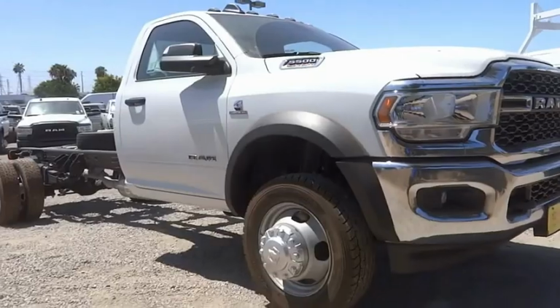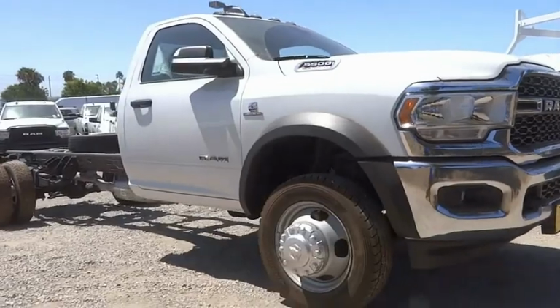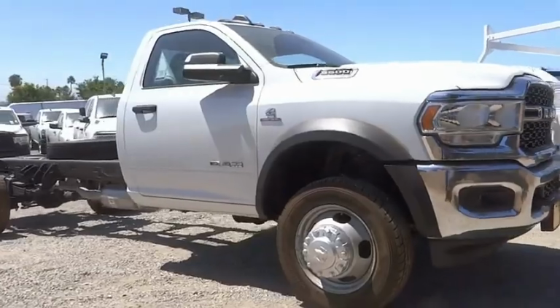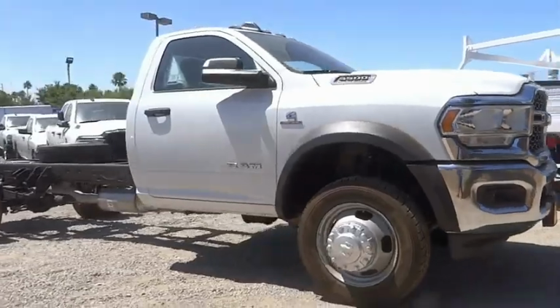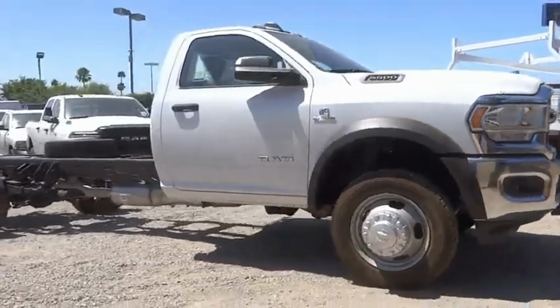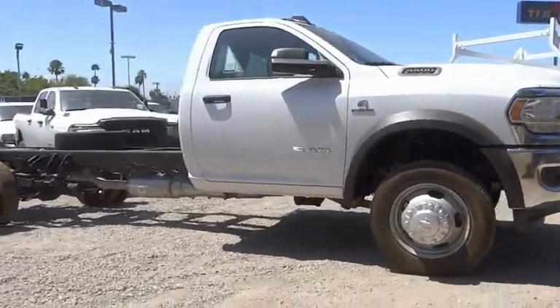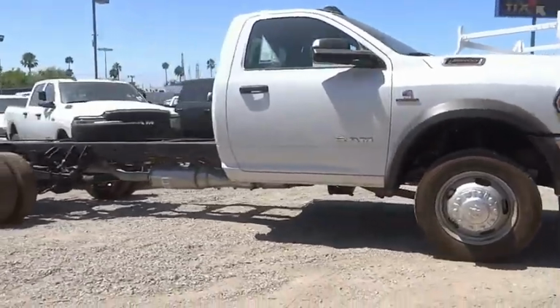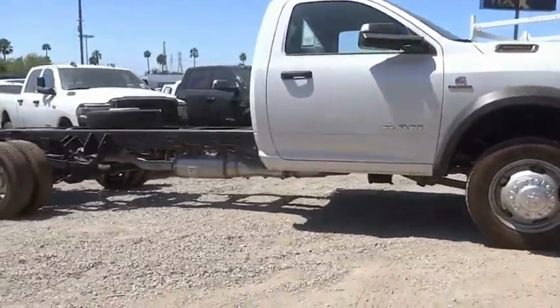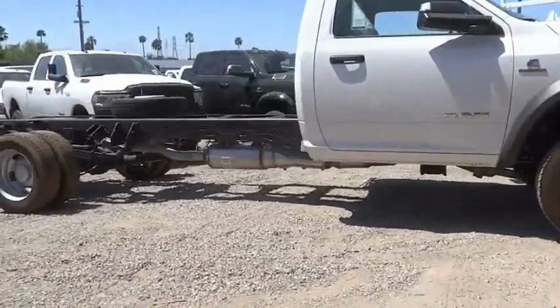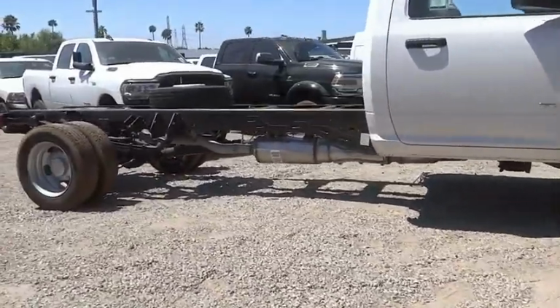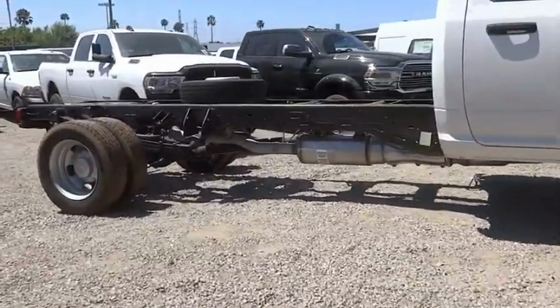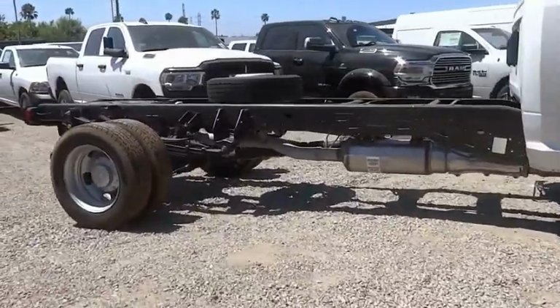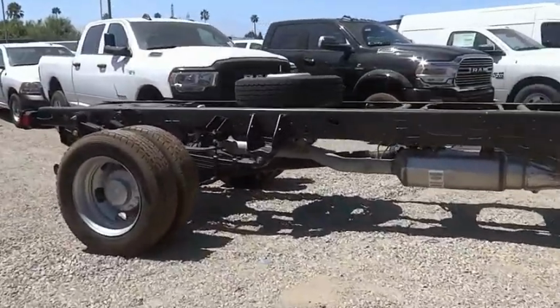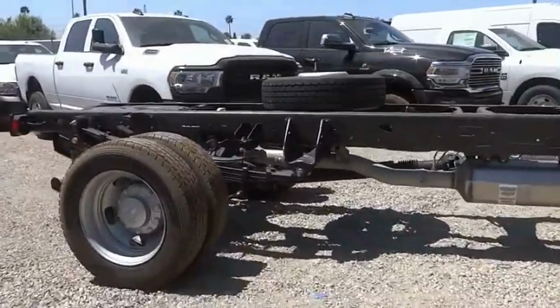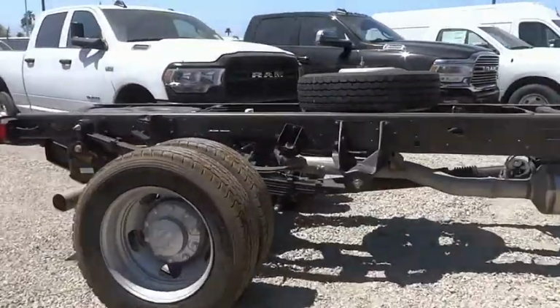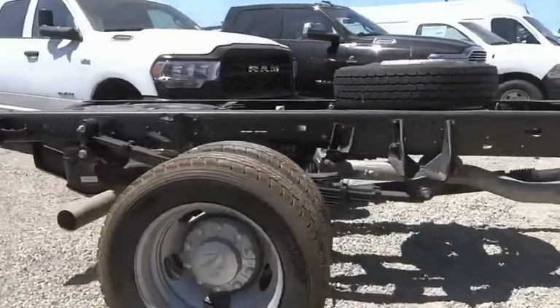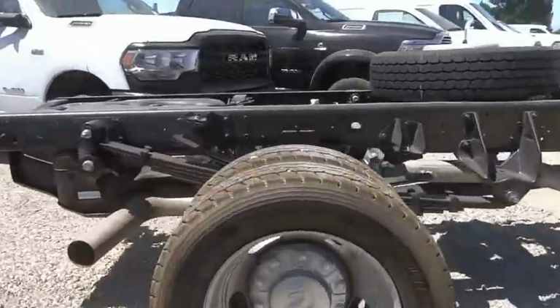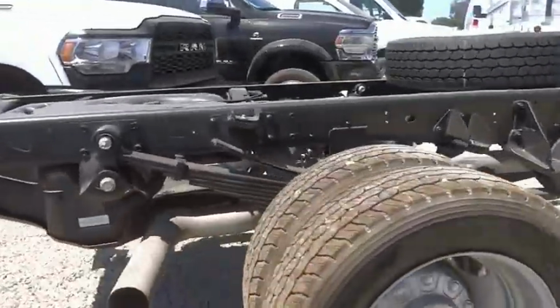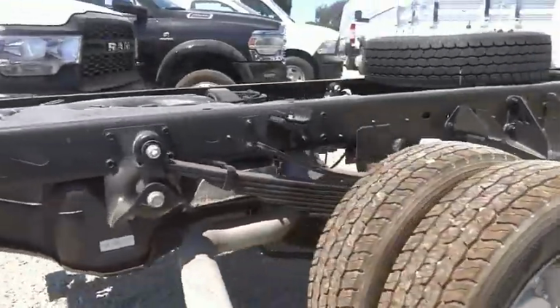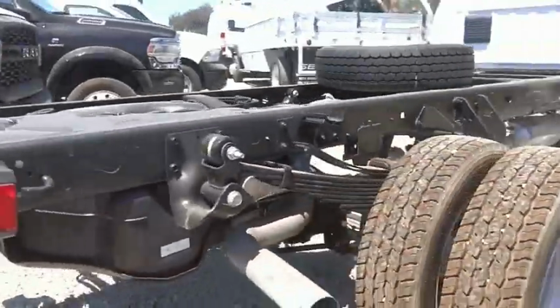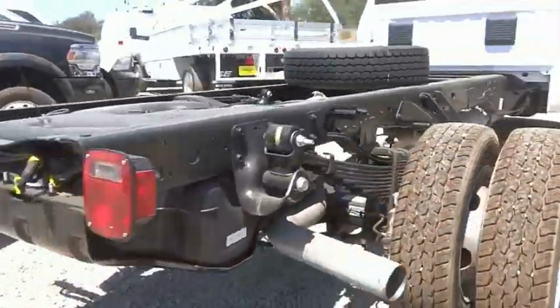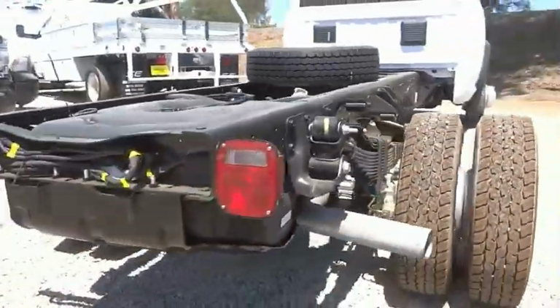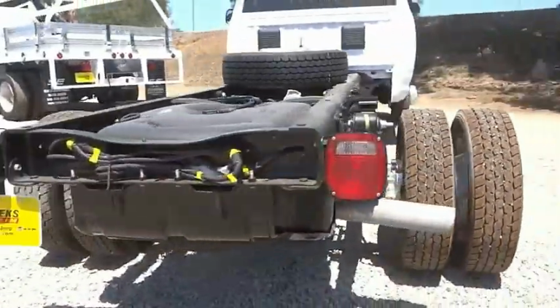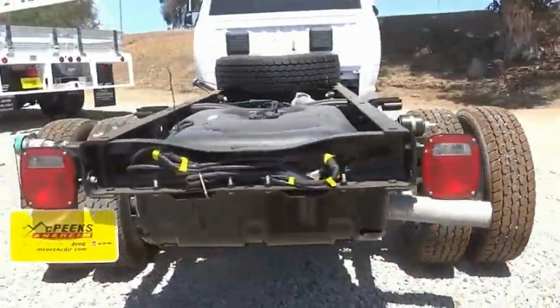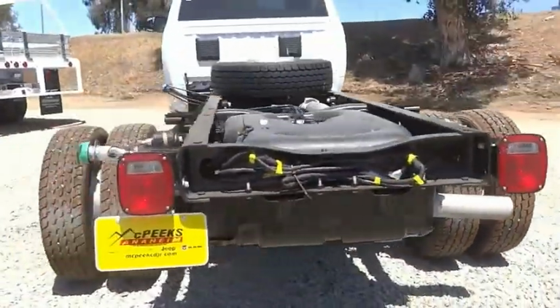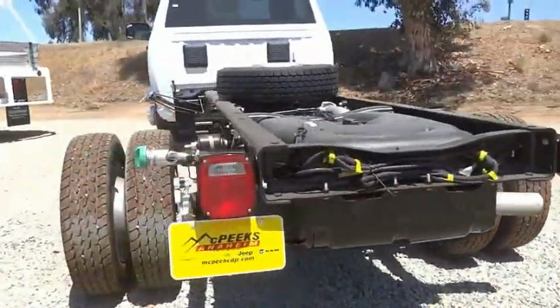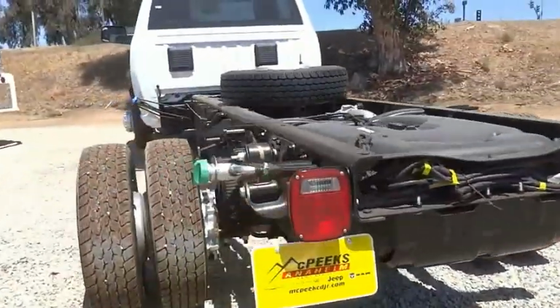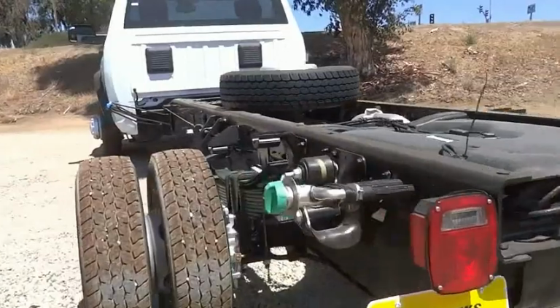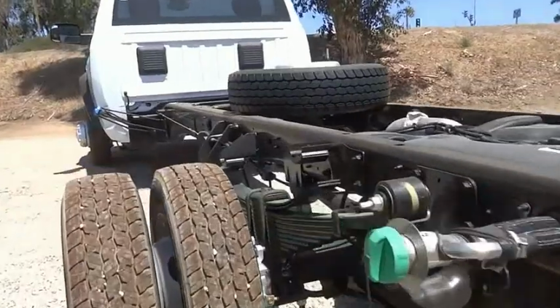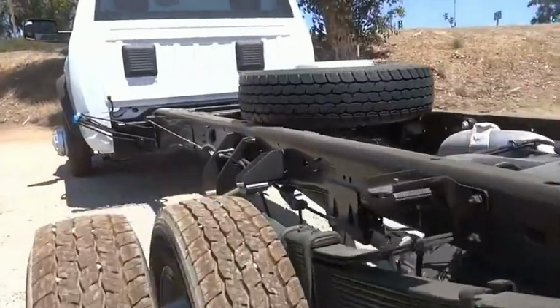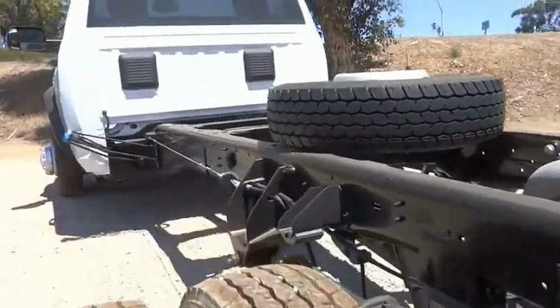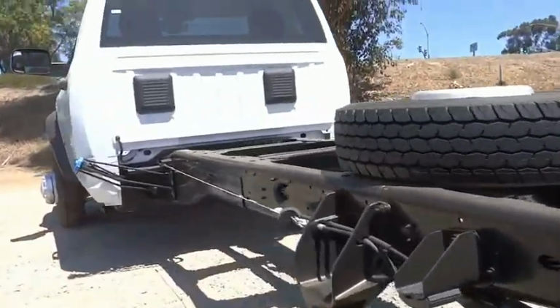We are pleased to show you the 2022 Chassis Cab. The Ram Chassis Cab screams heavy duty. The ability to tailor this truck for your needs will leave you little reason to look at anything else.